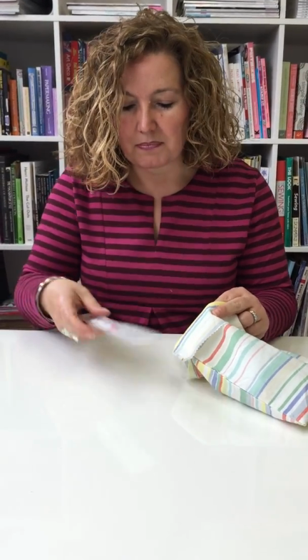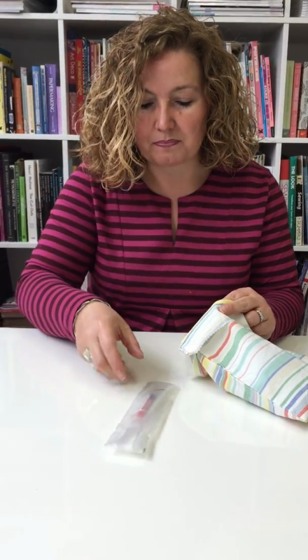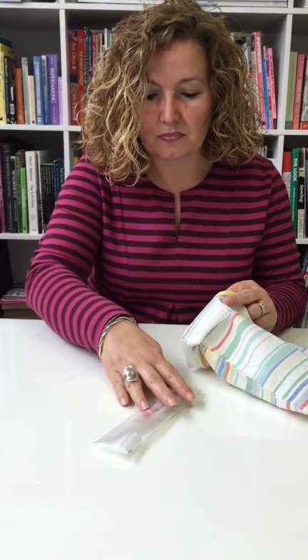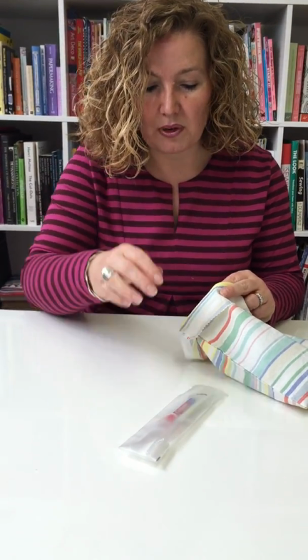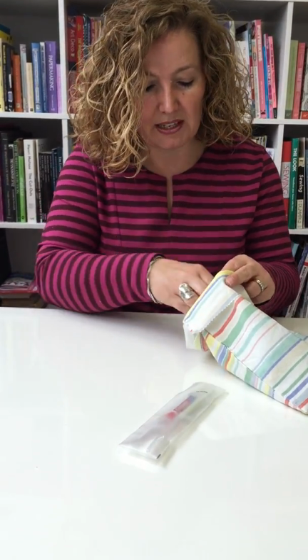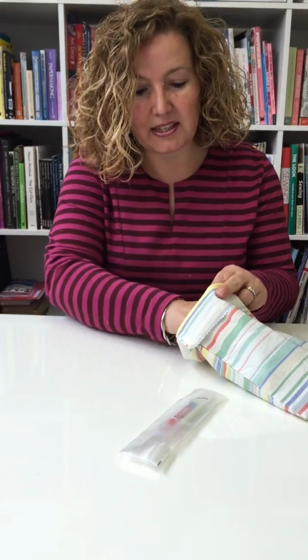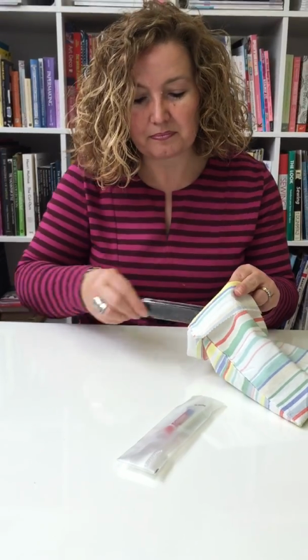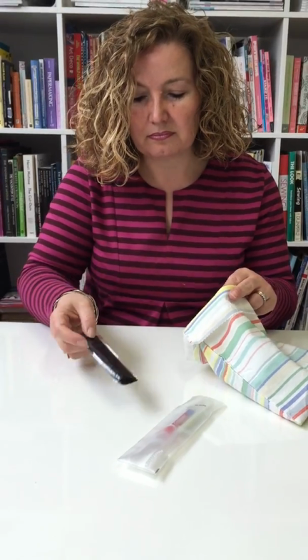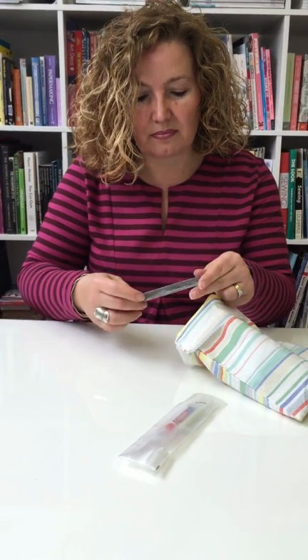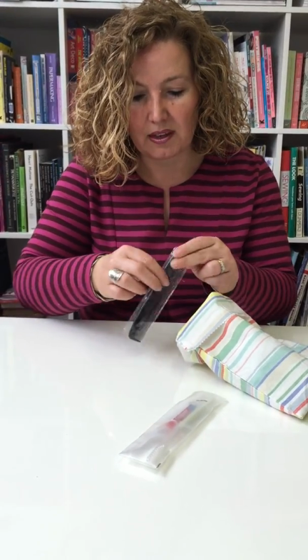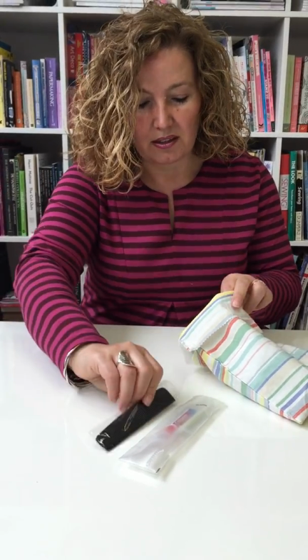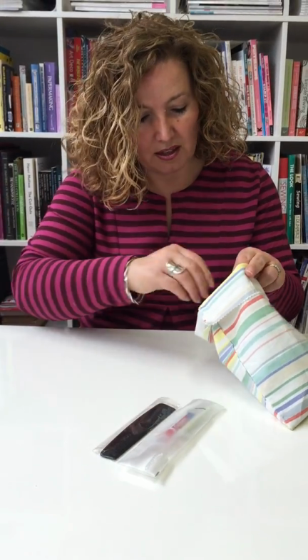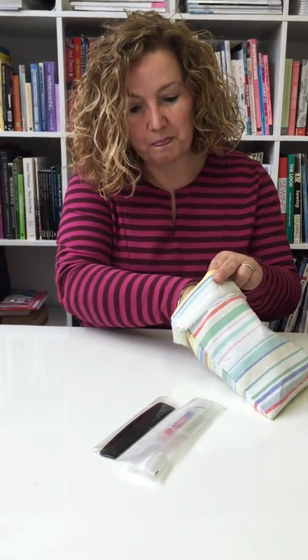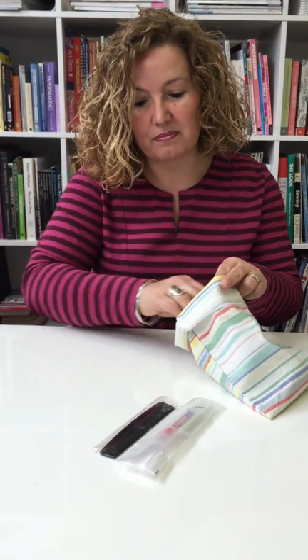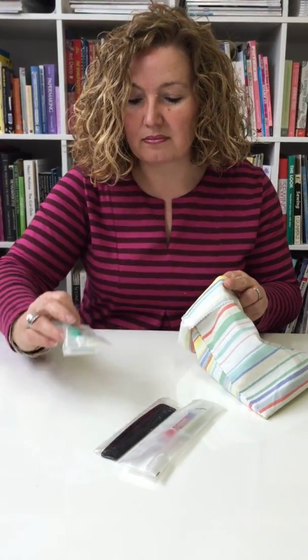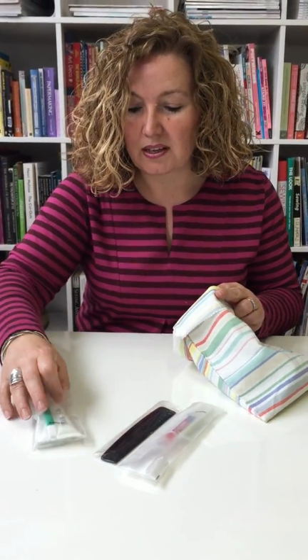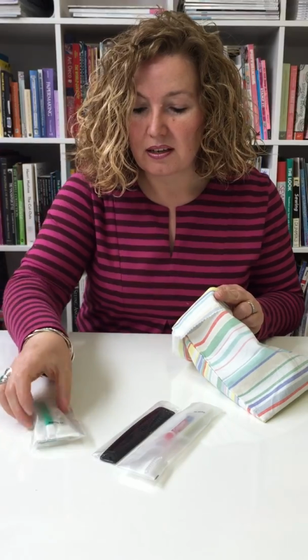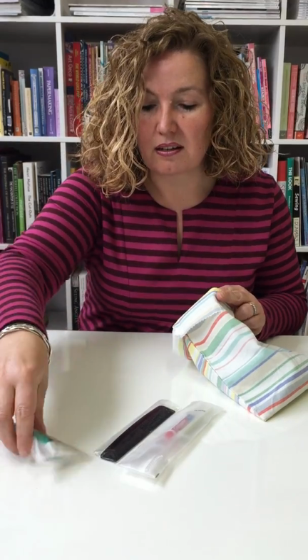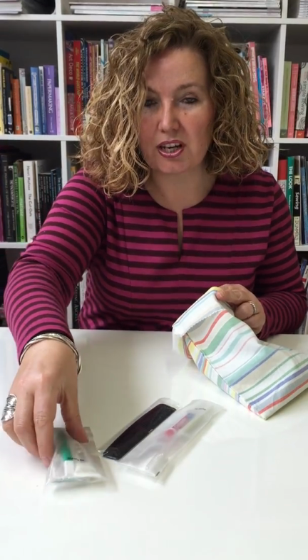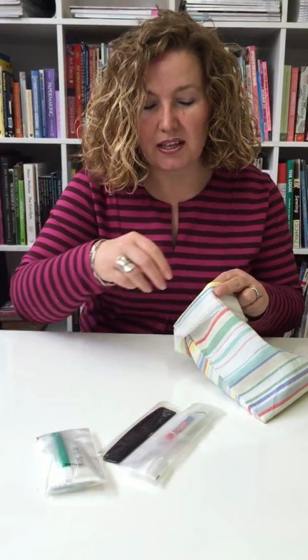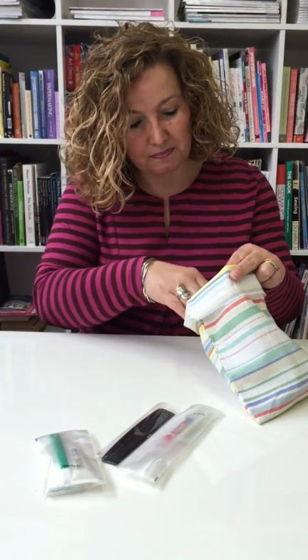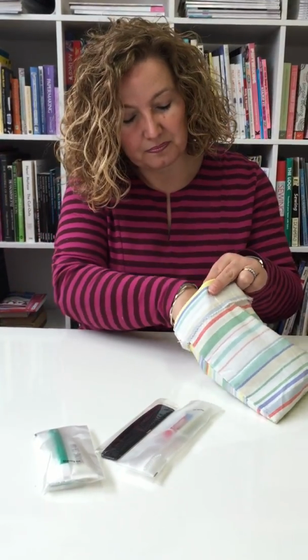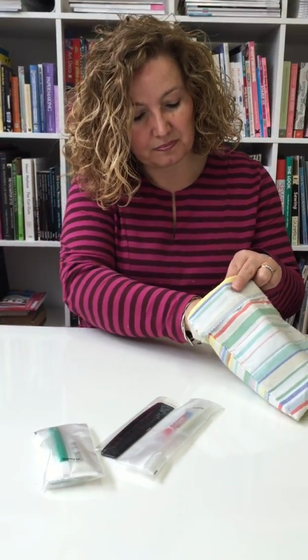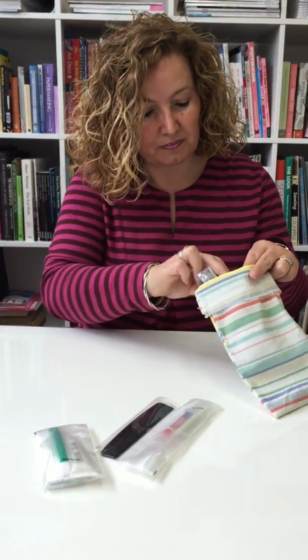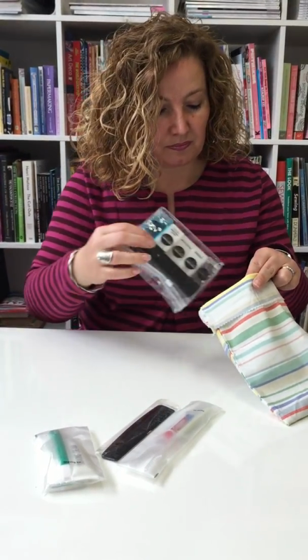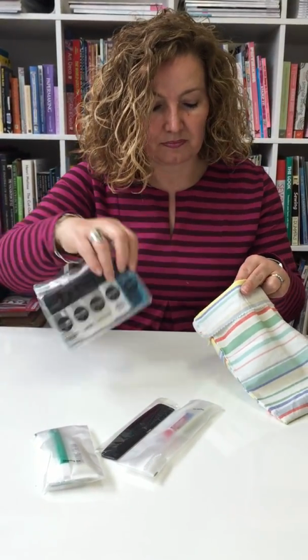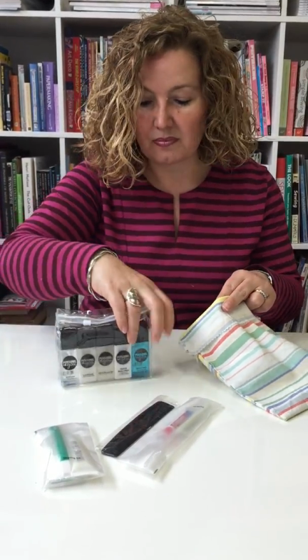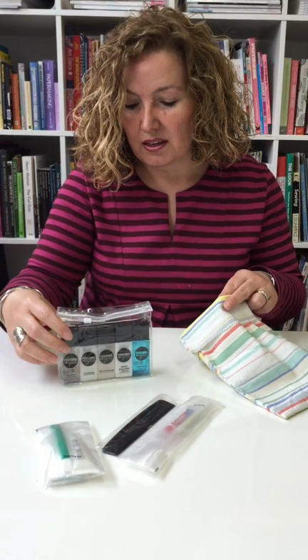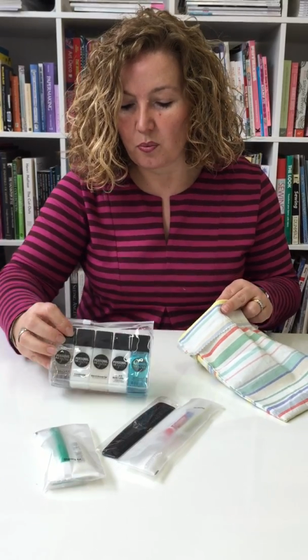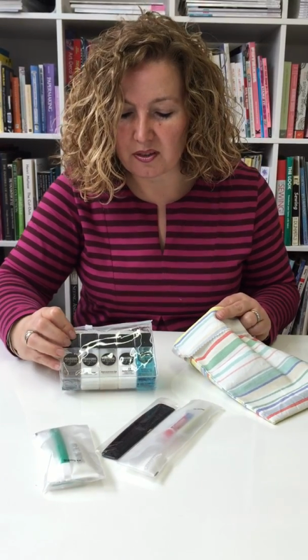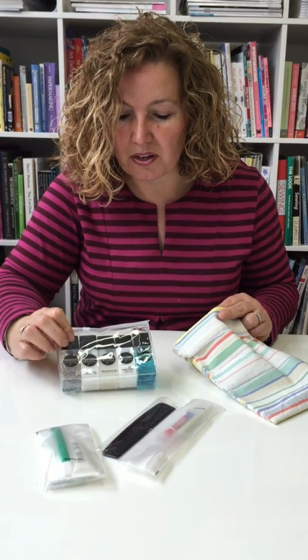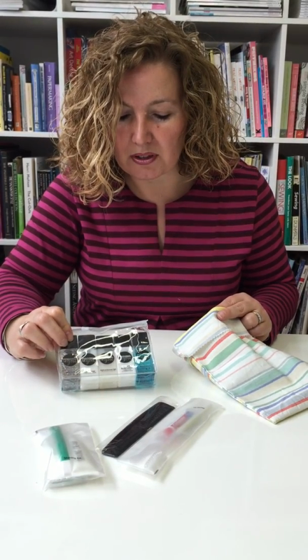So we have the dental kit, a comb, our shaving kit, and the full wash kit with all the different bottles.